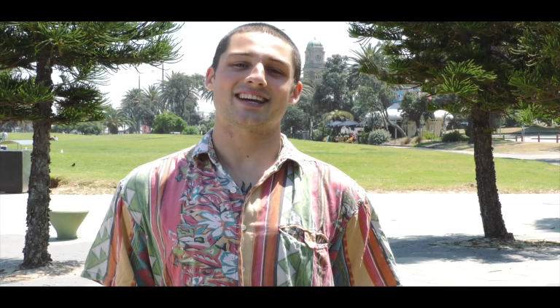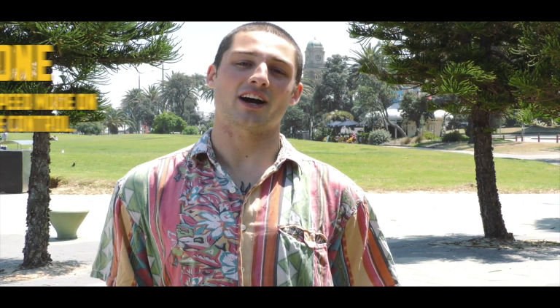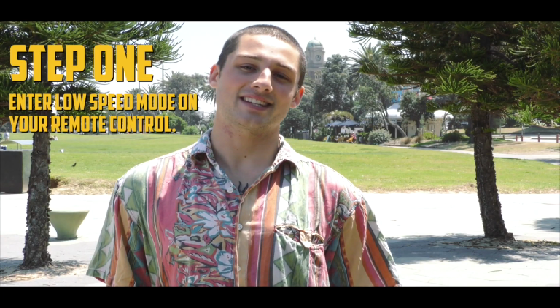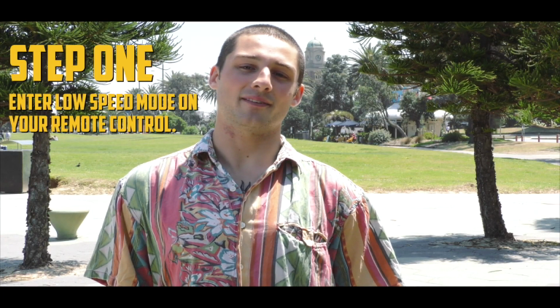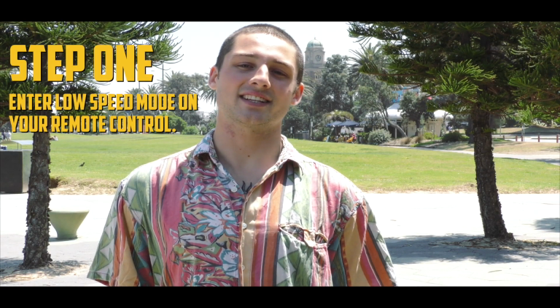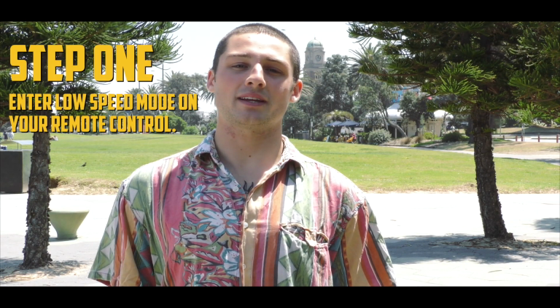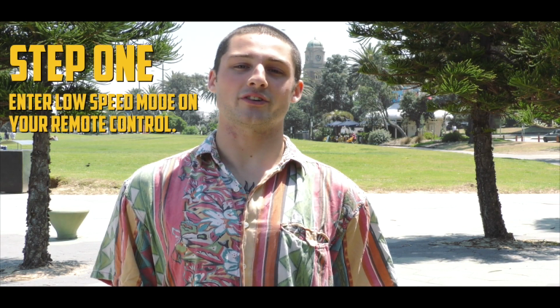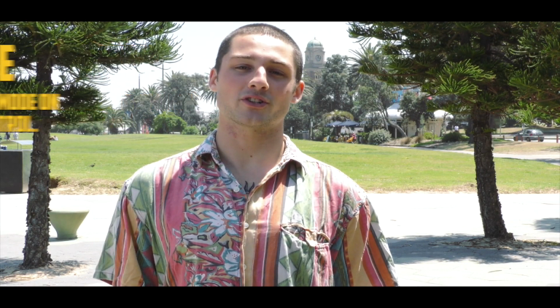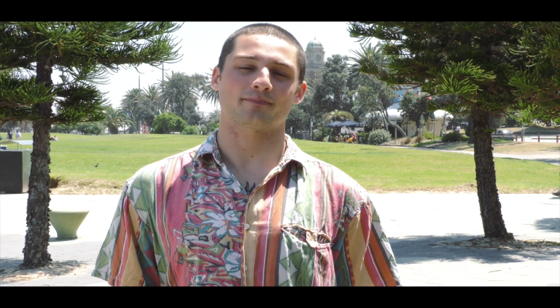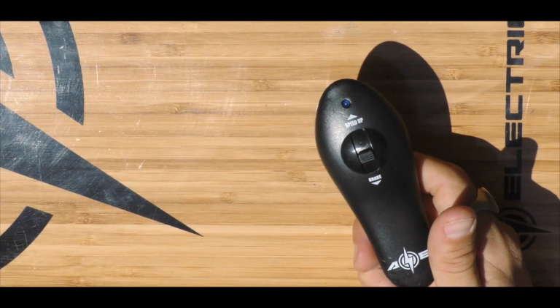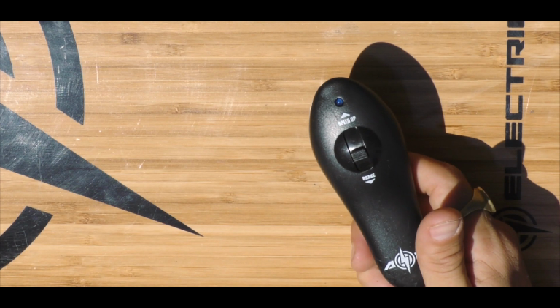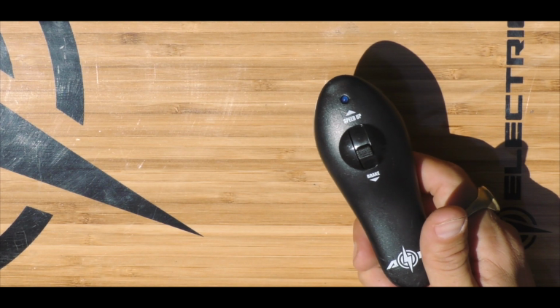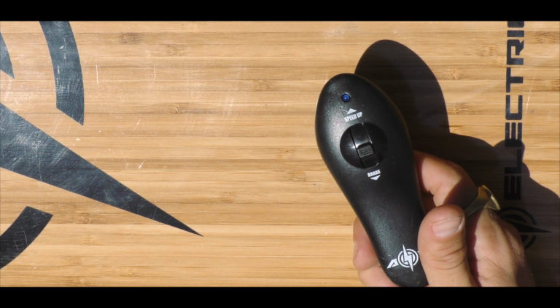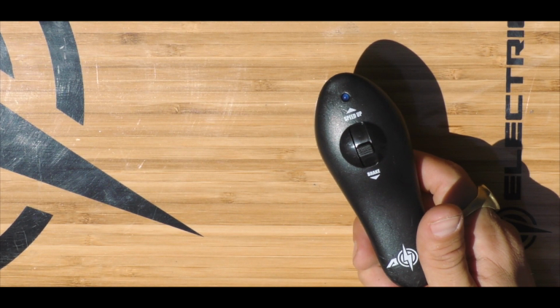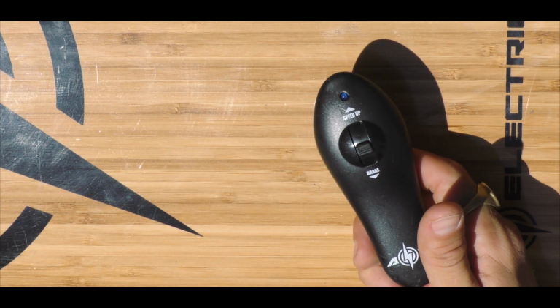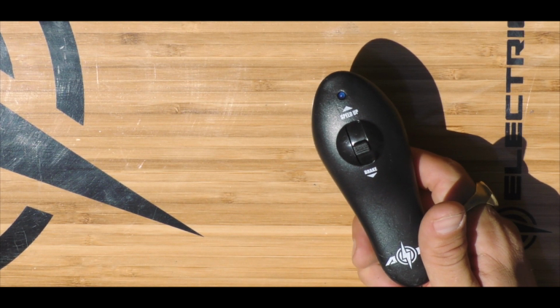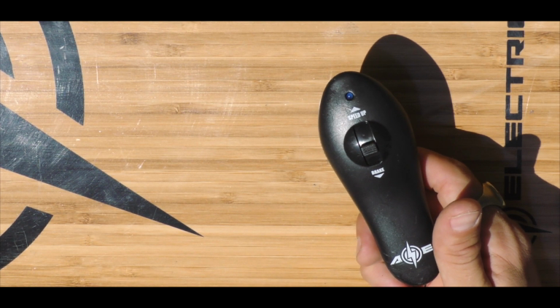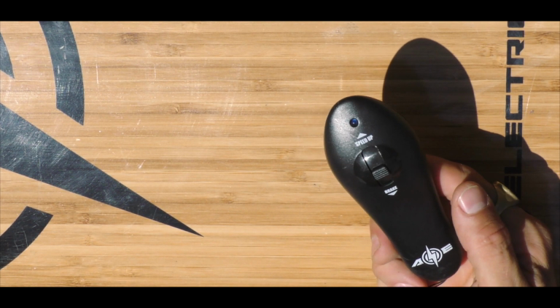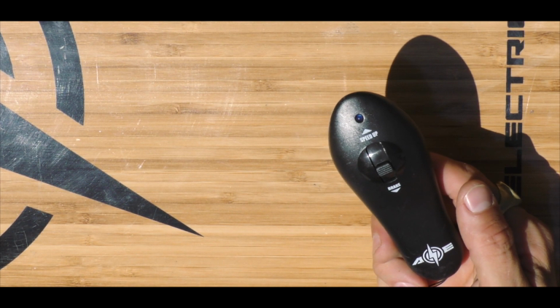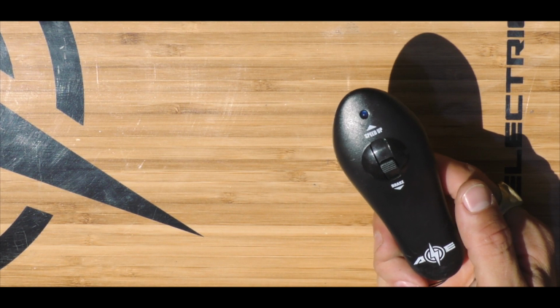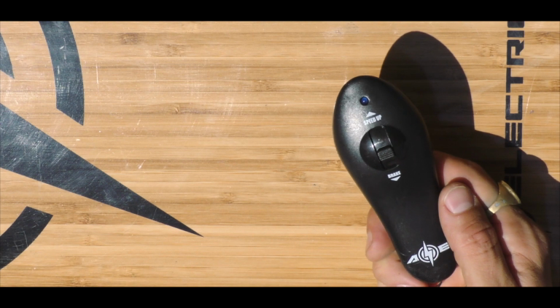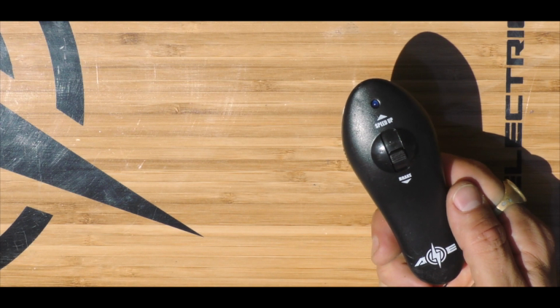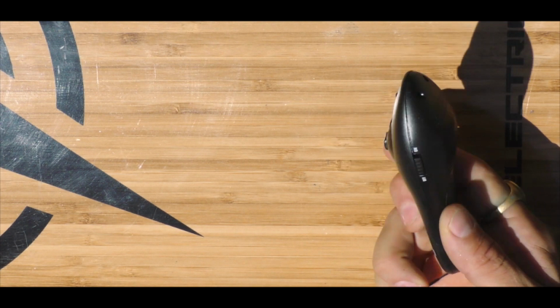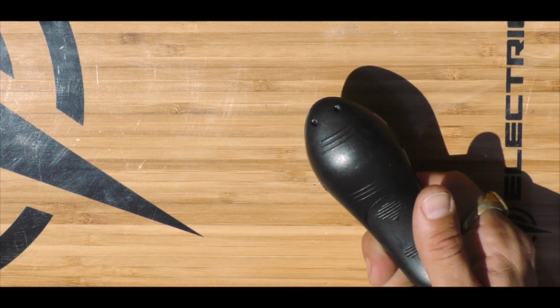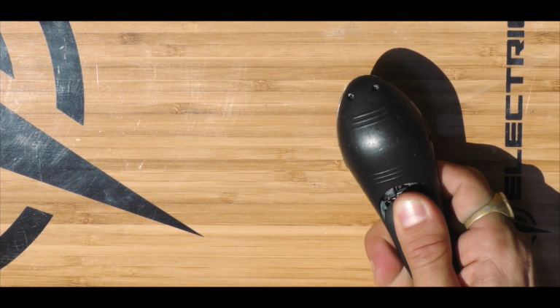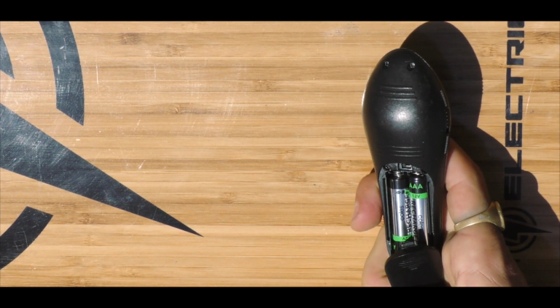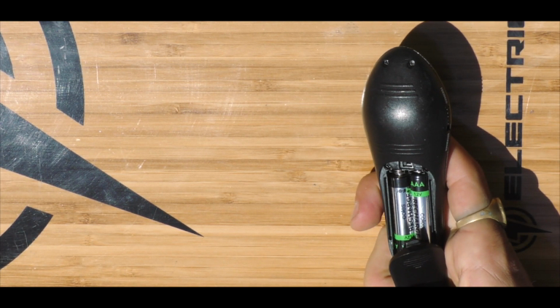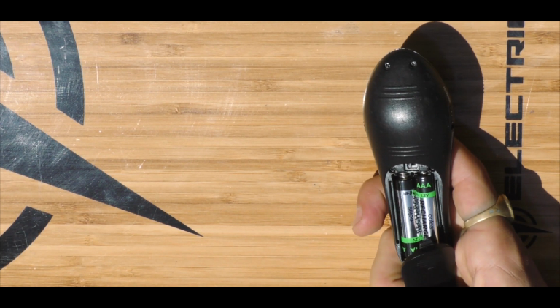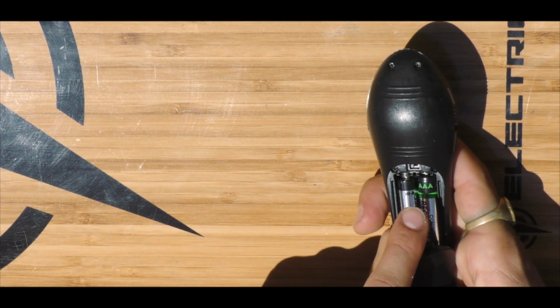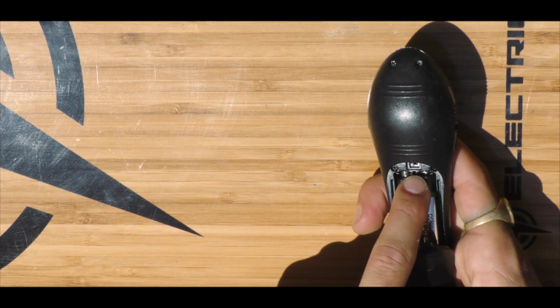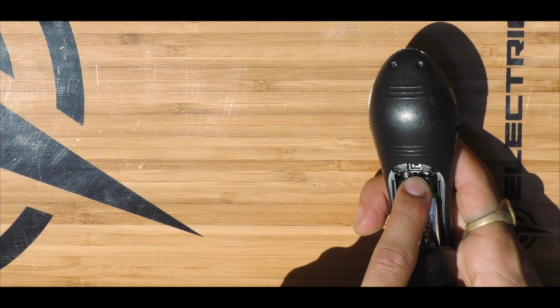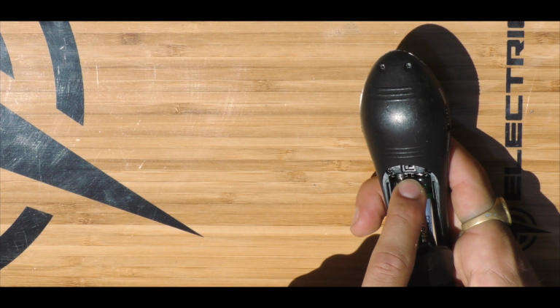Let's get ready to ride. Step 1: Enter low speed mode on your remote control. Here at Adam, we have two different styles of remote. If you have an H-series board, your remote will look like this. What you want to do is flip the remote over, remove the back case, and make sure that this switch is to the left.